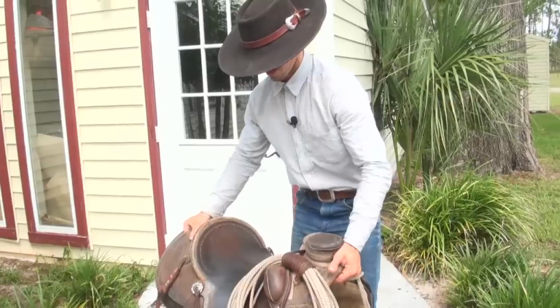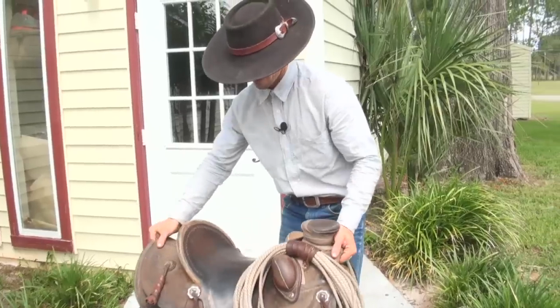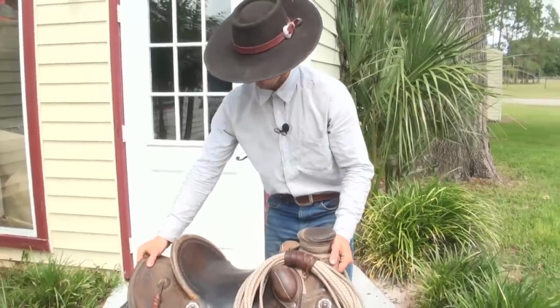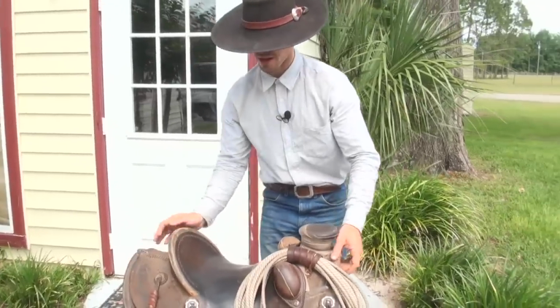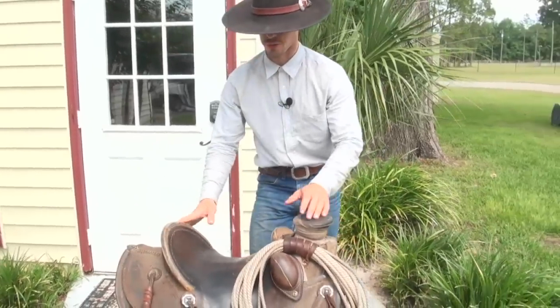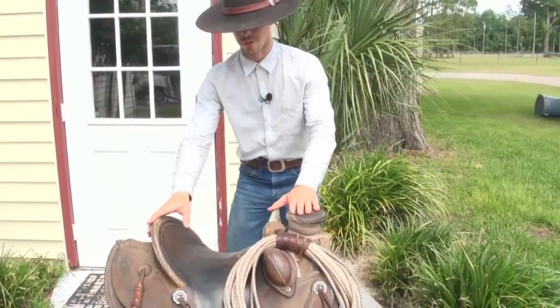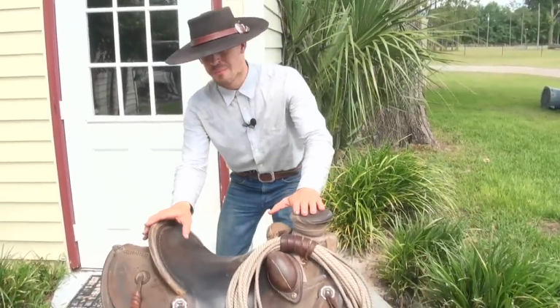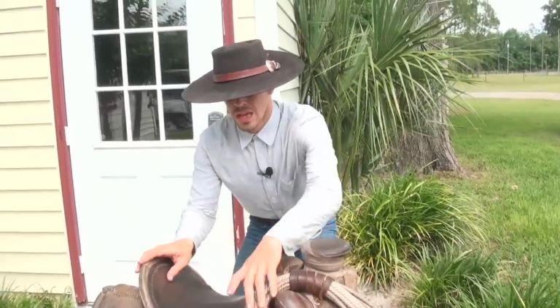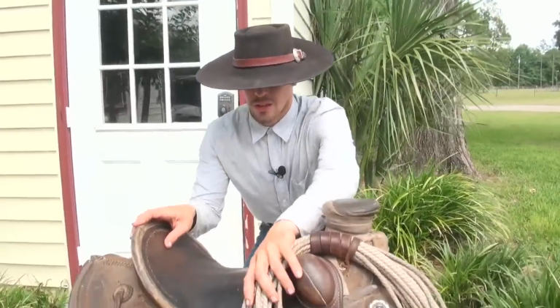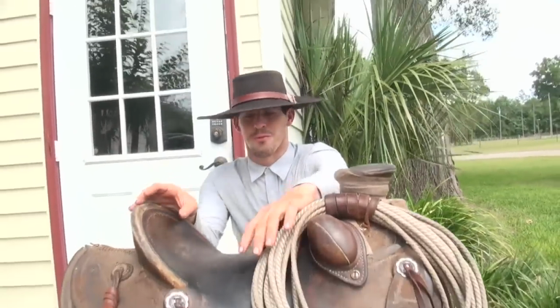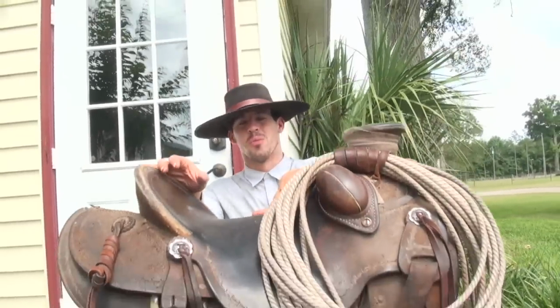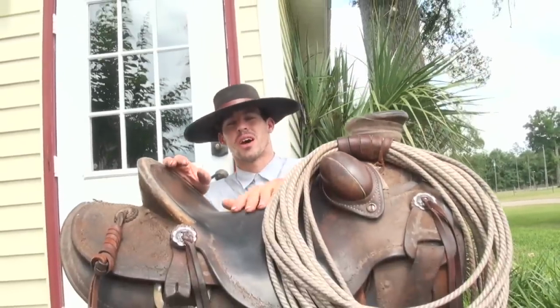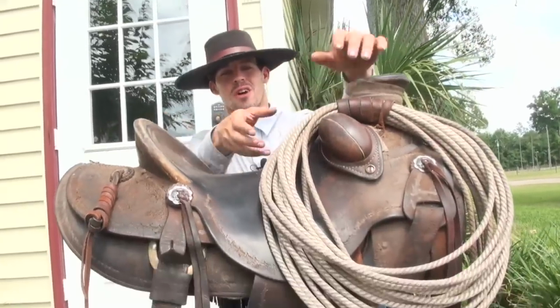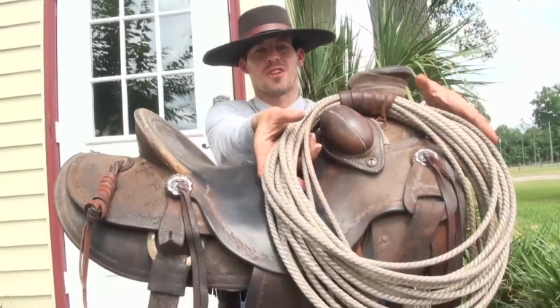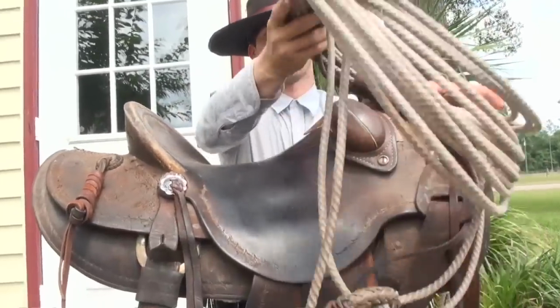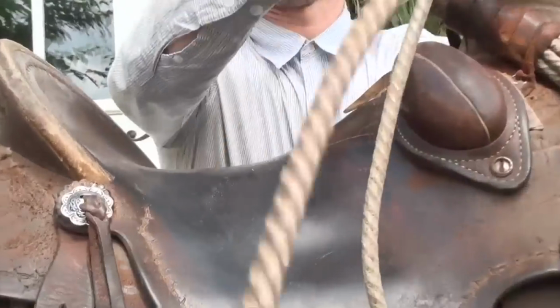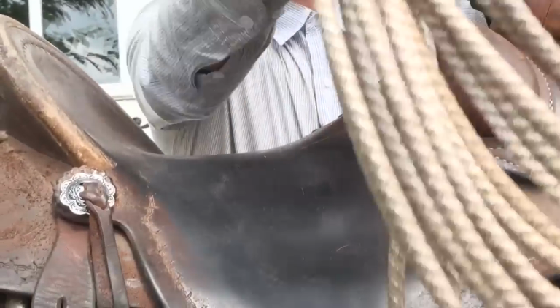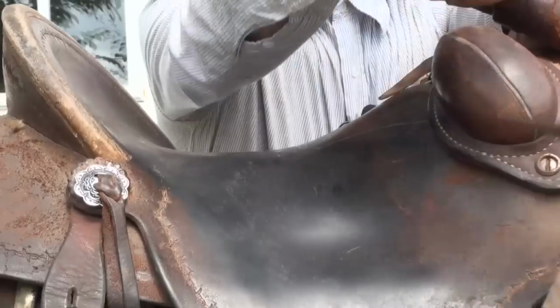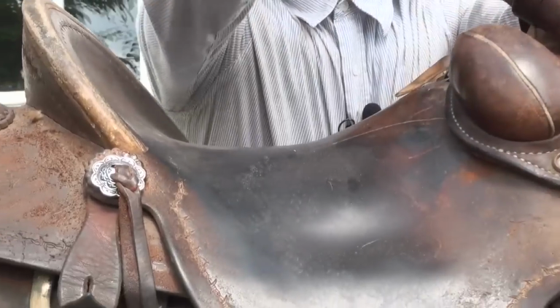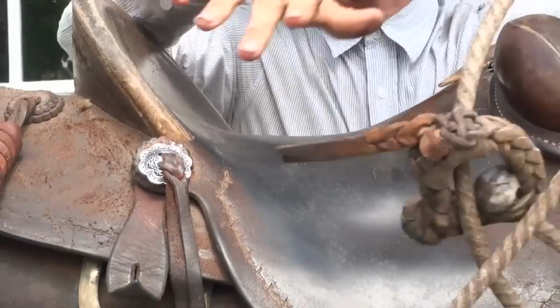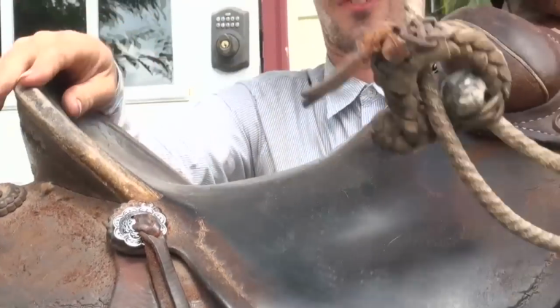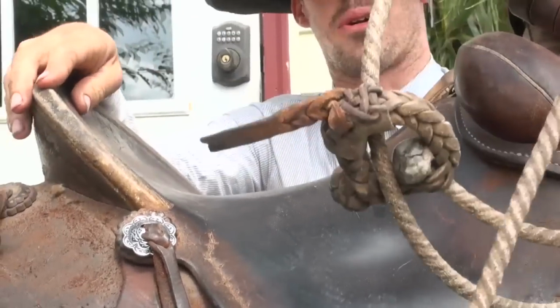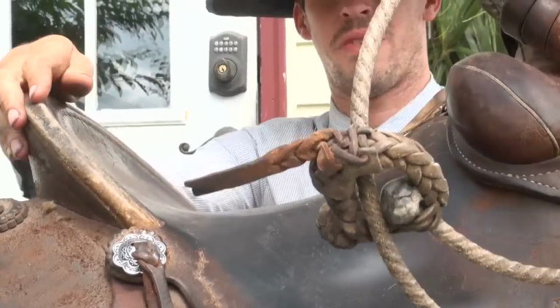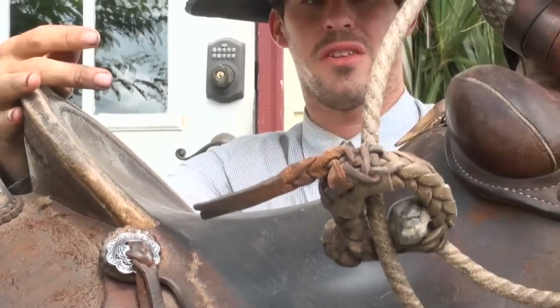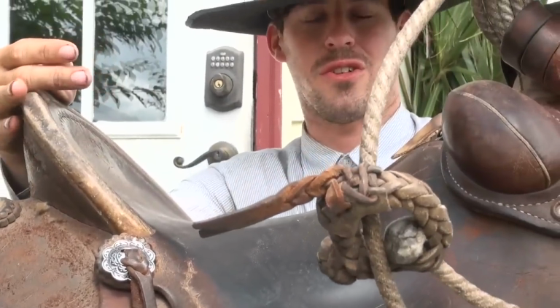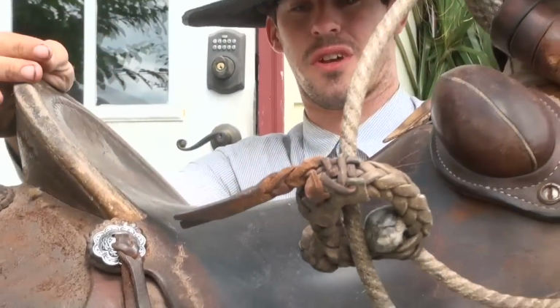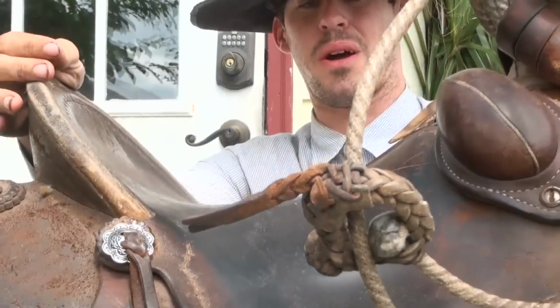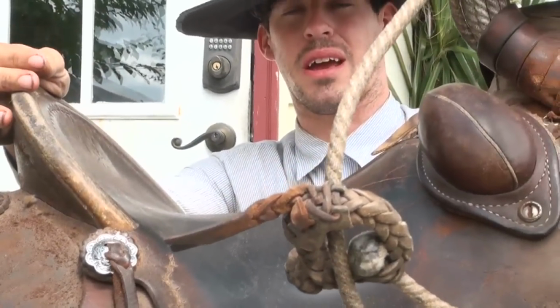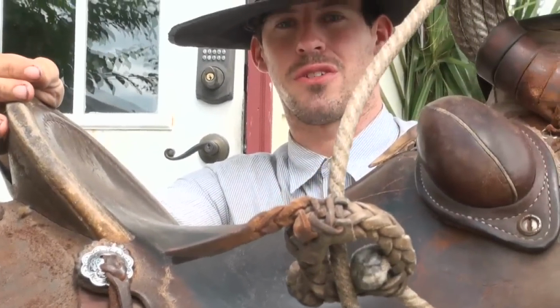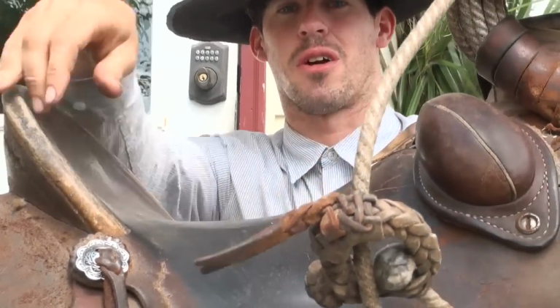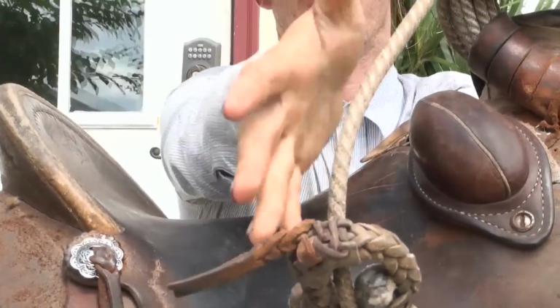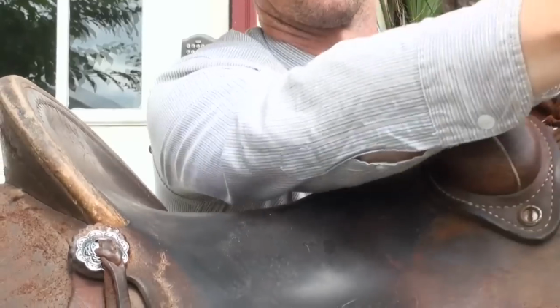I'm going to have my cameraman kneel down and film right across the top of this saddle. This is usually about the angle it sits on most horses.